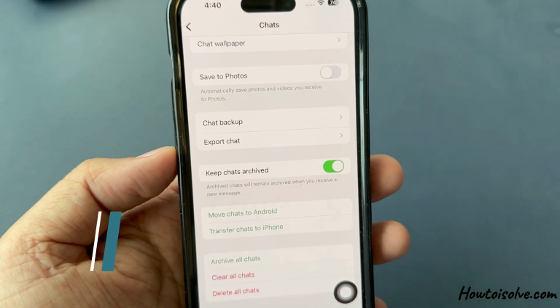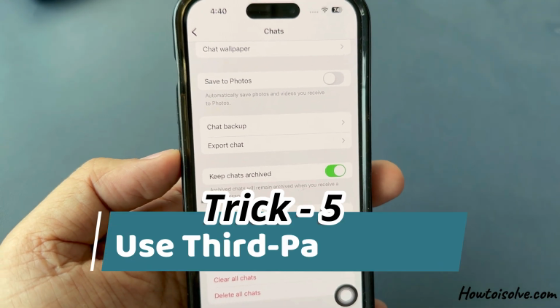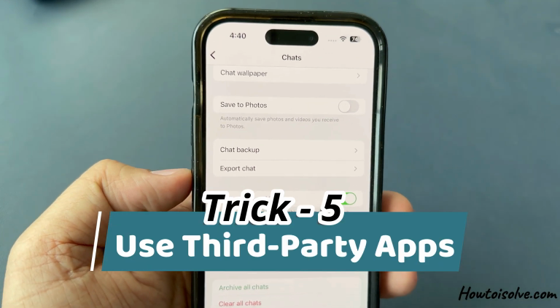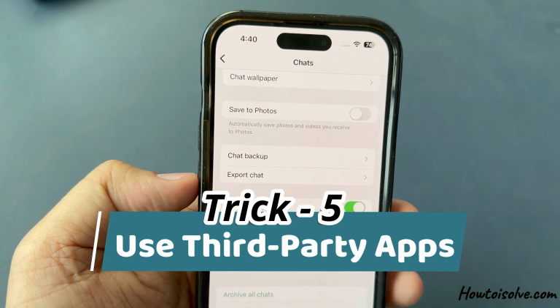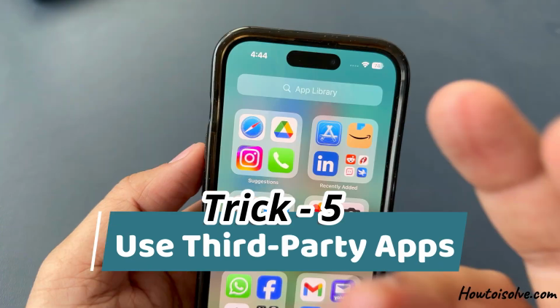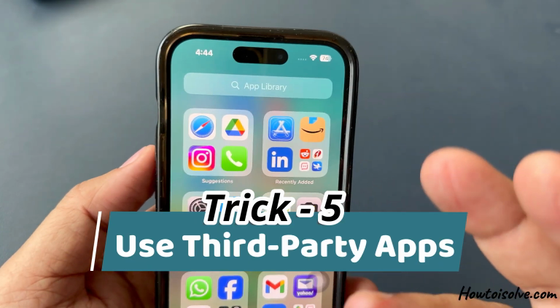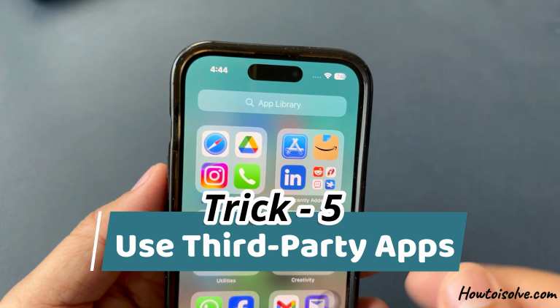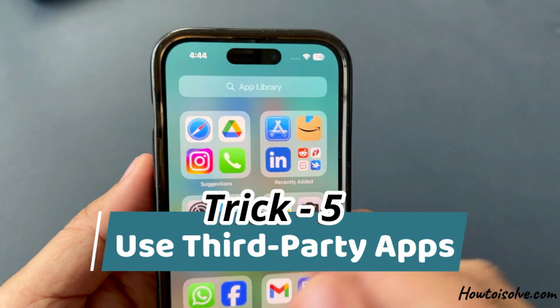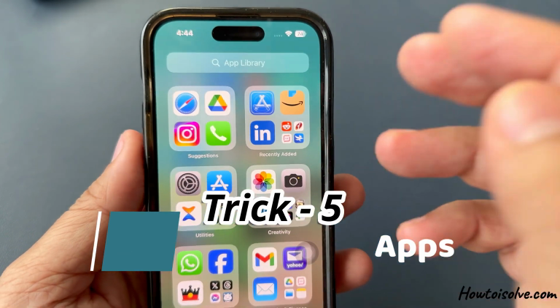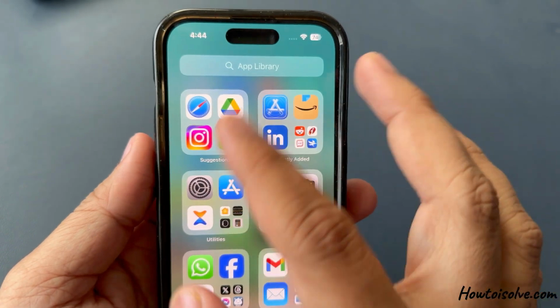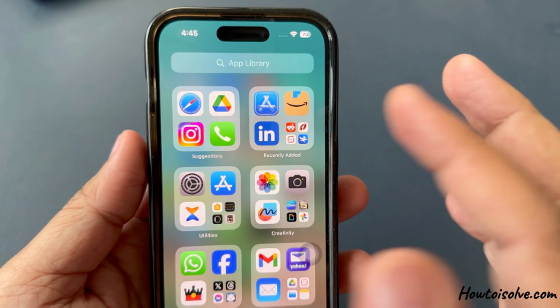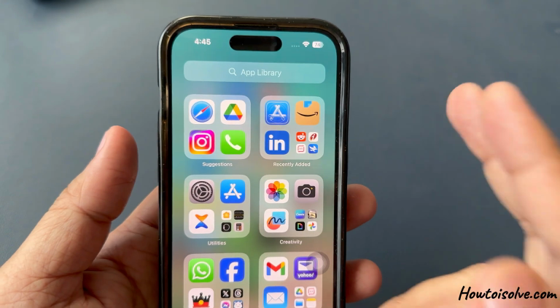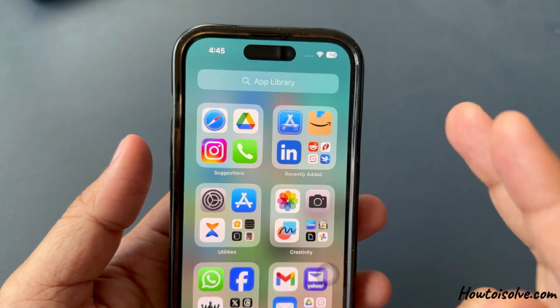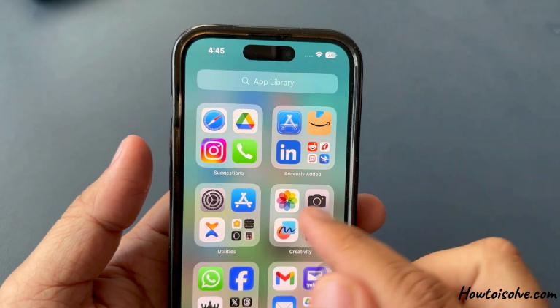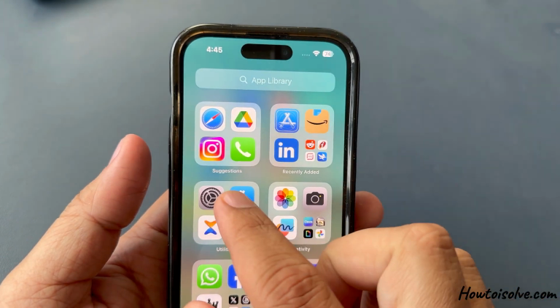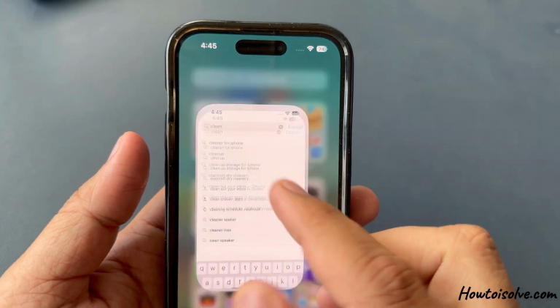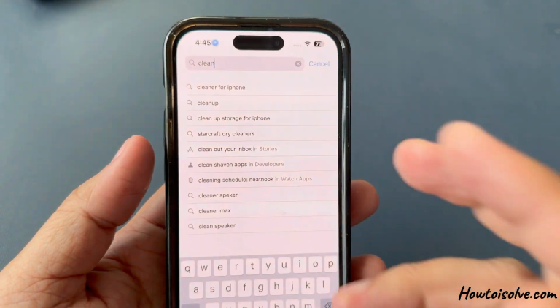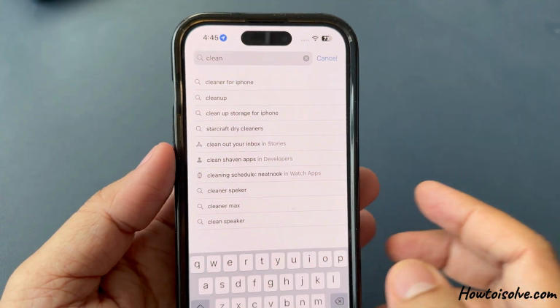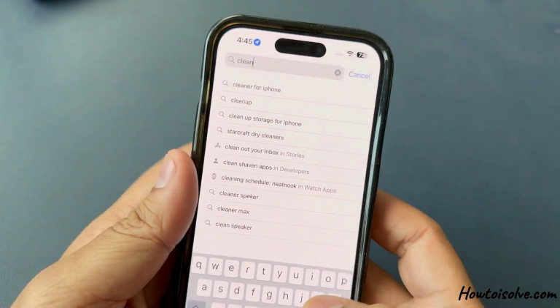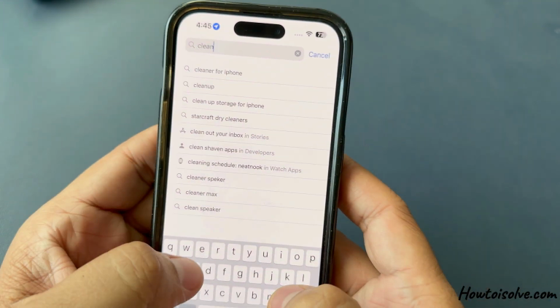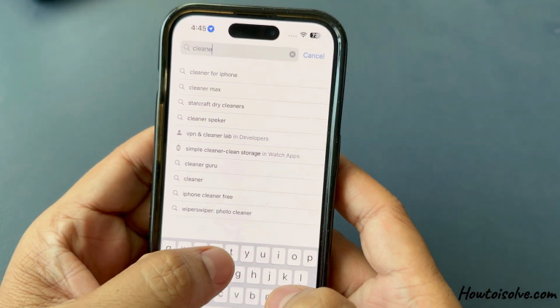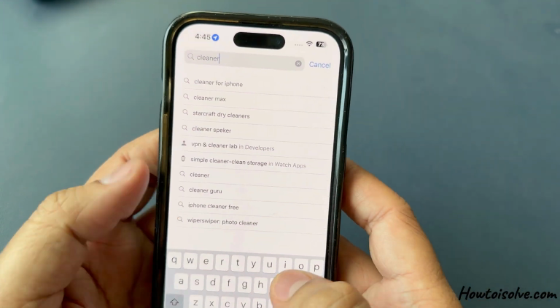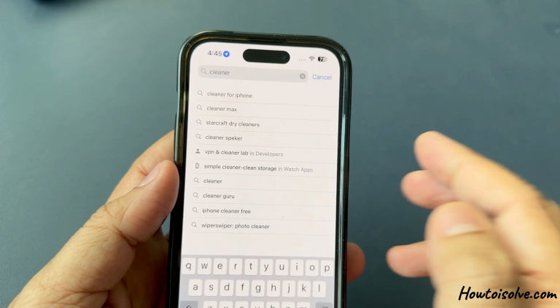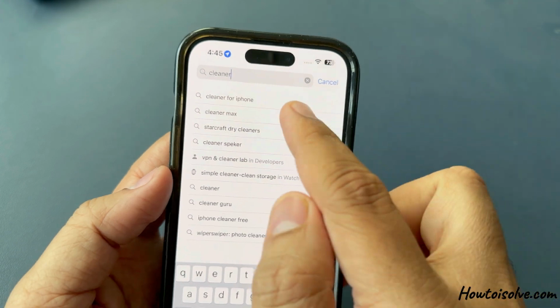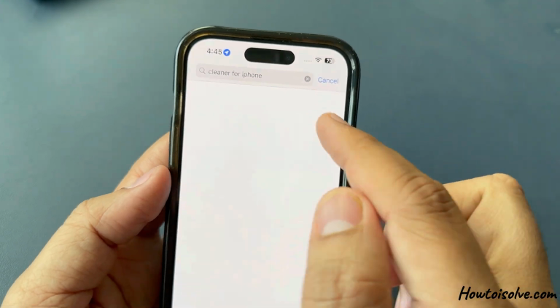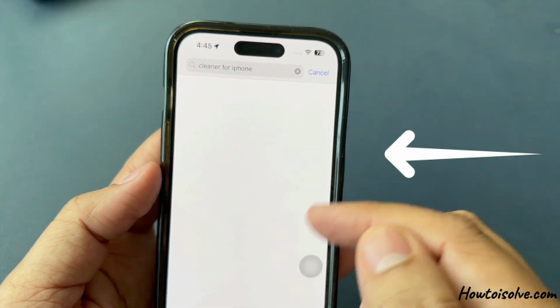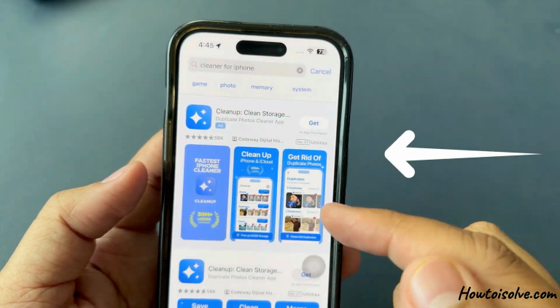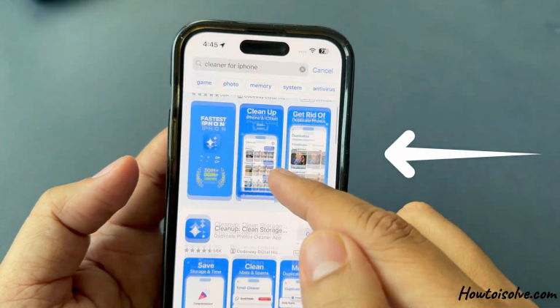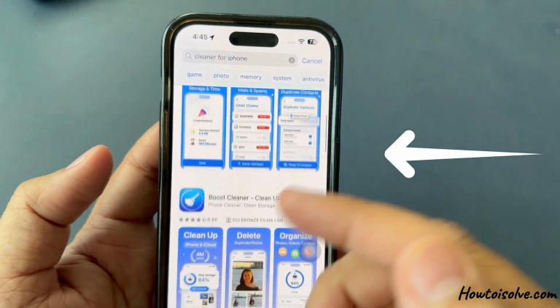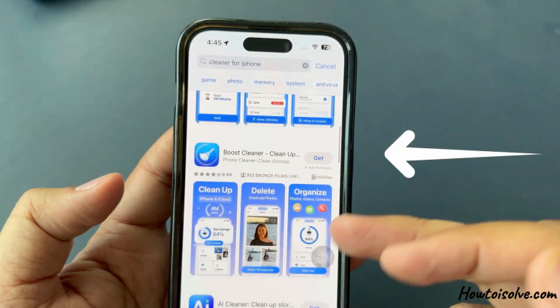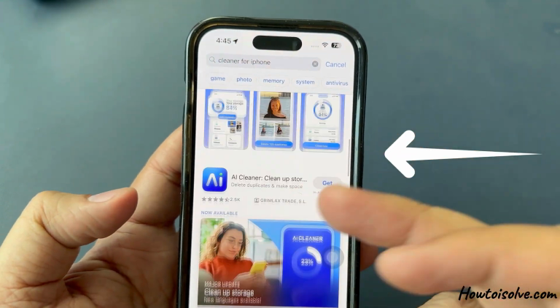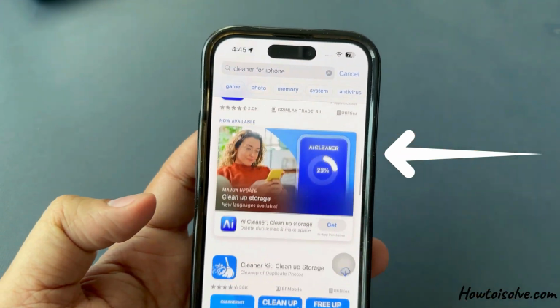Trick number five is to use third-party apps. You can use cleaner apps — there are many apps in the App Store that you can install which help identify and delete large files and duplicates in WhatsApp.